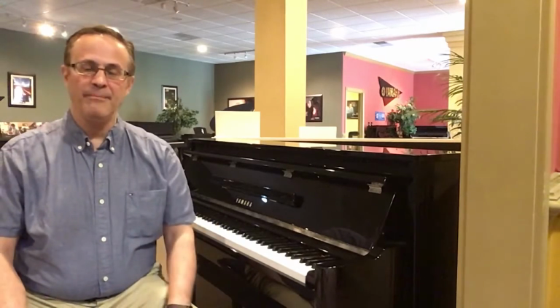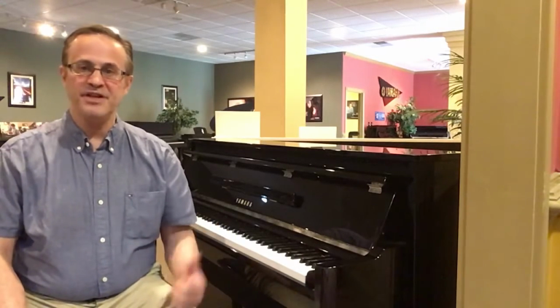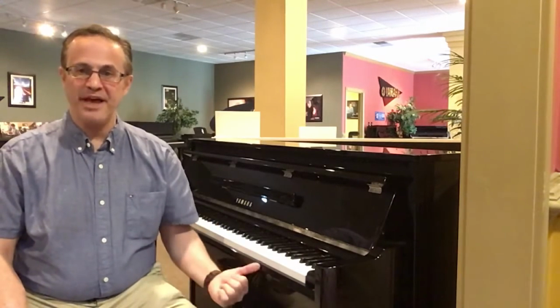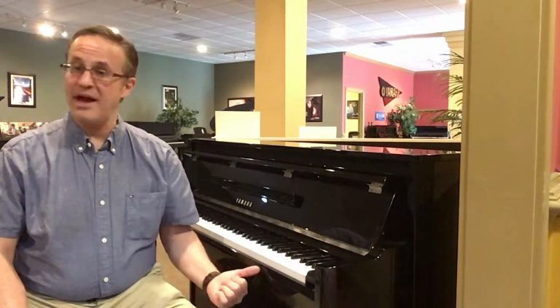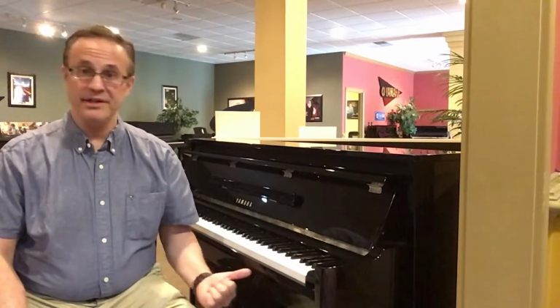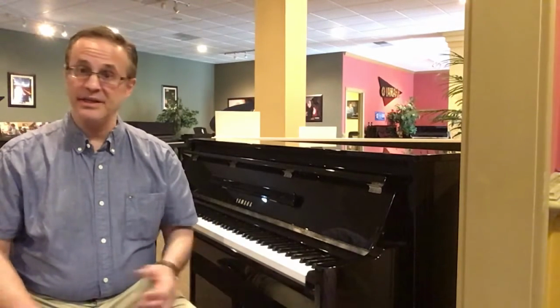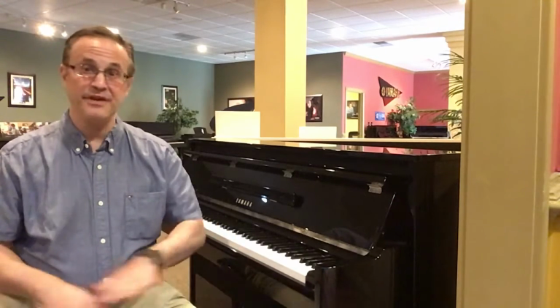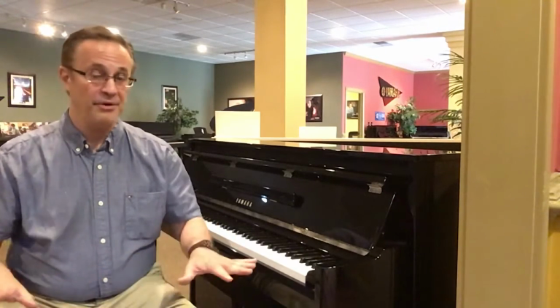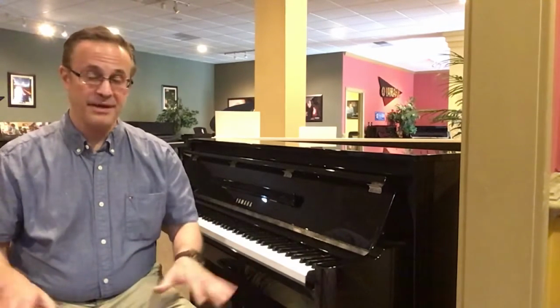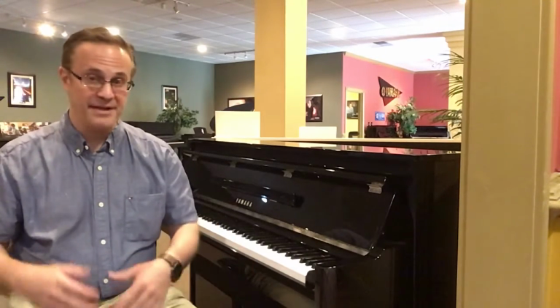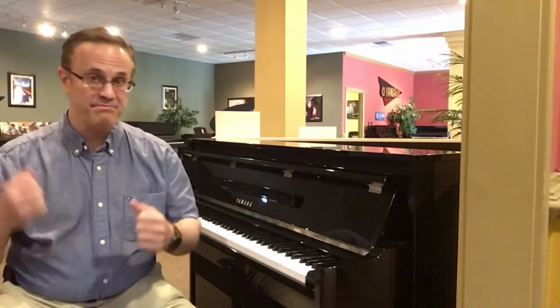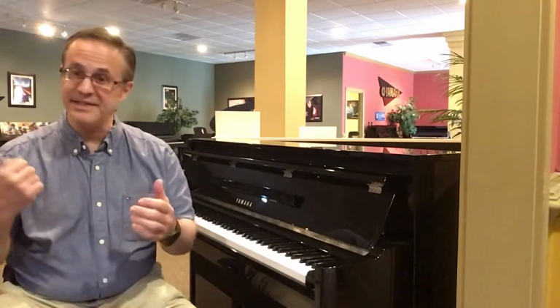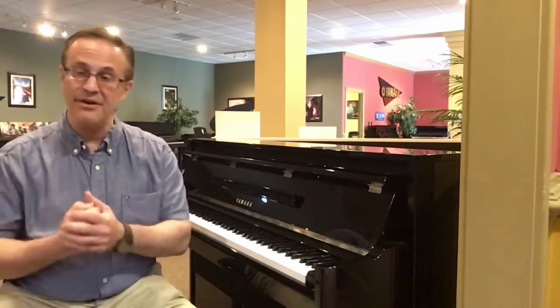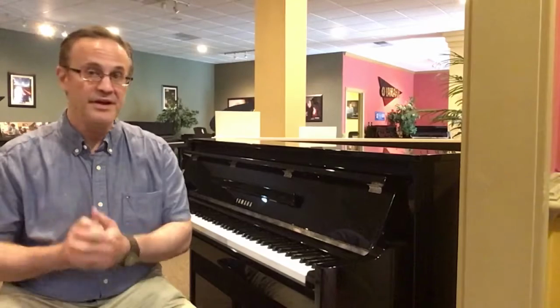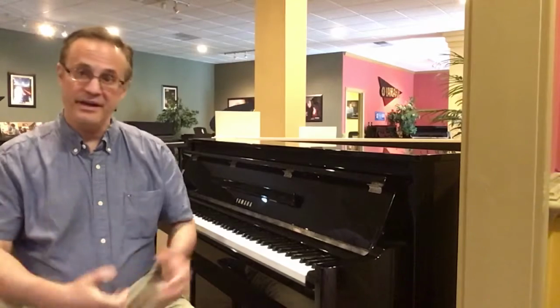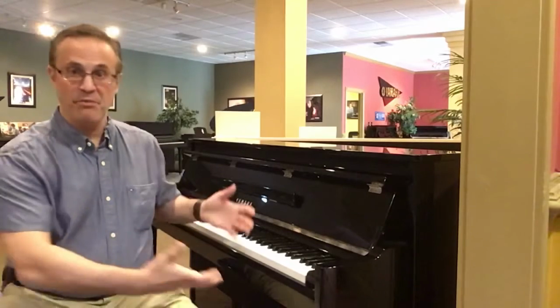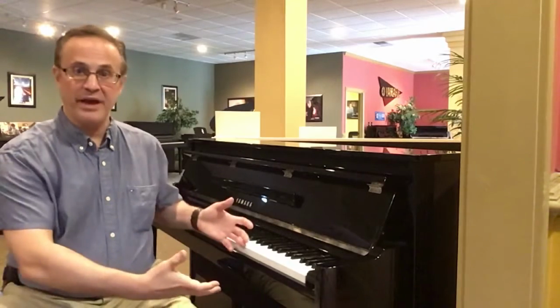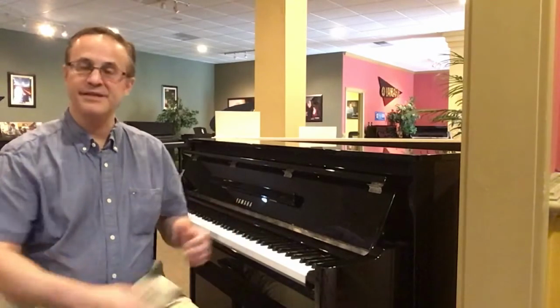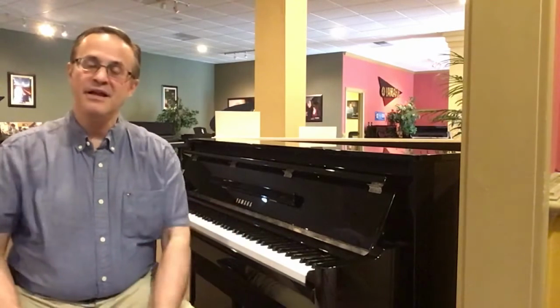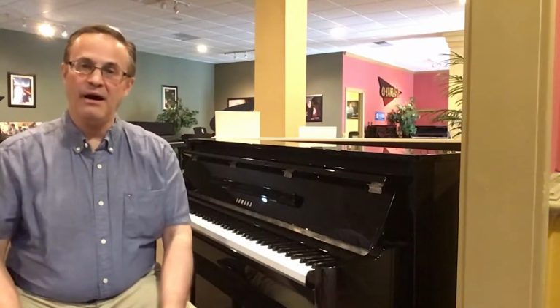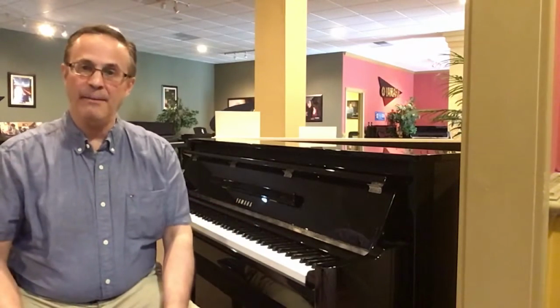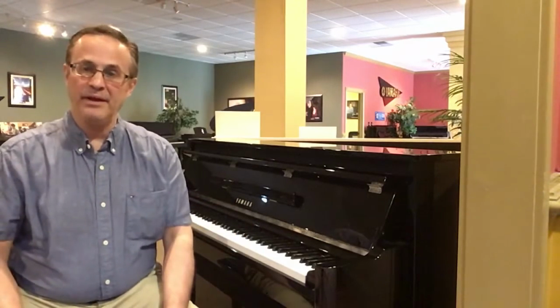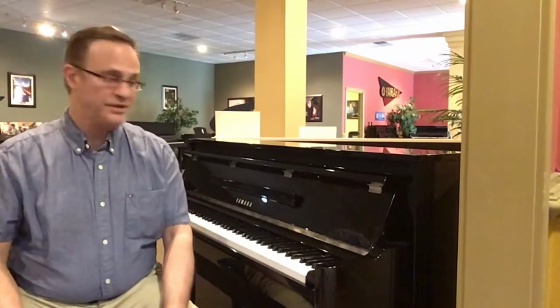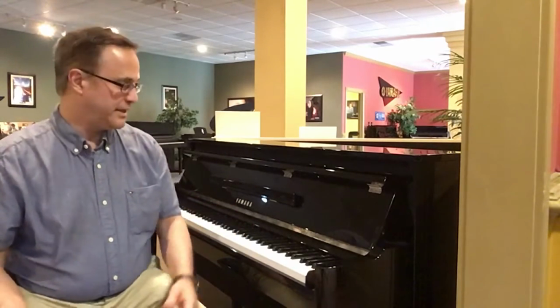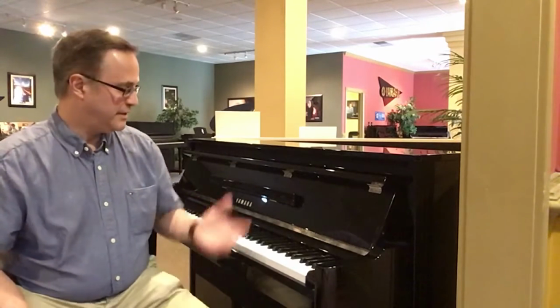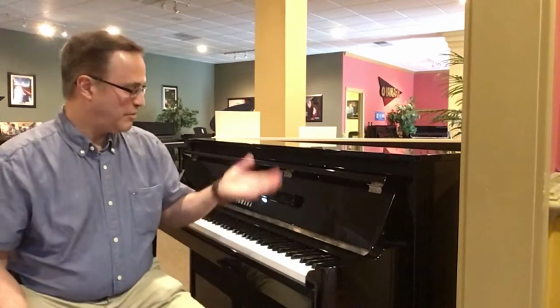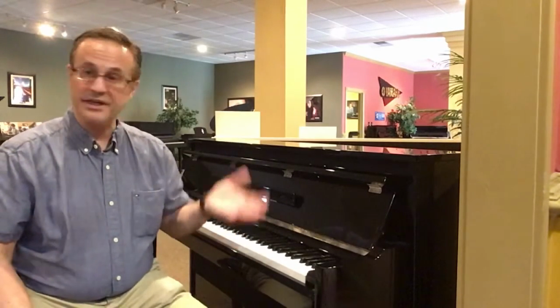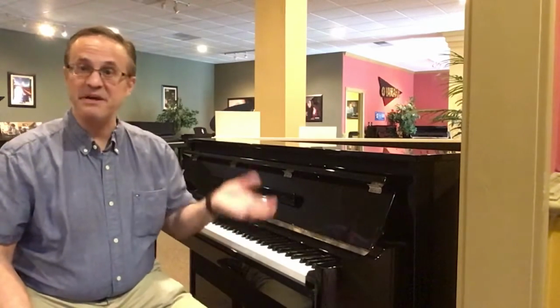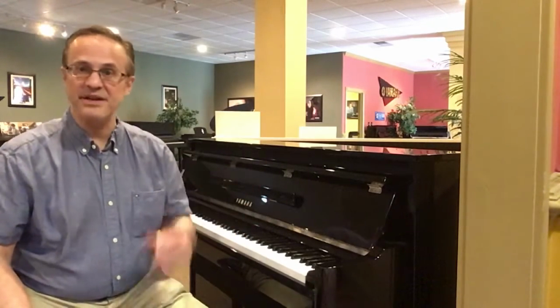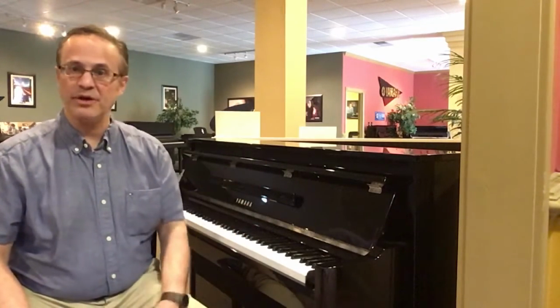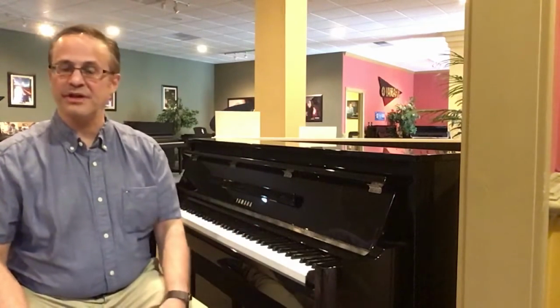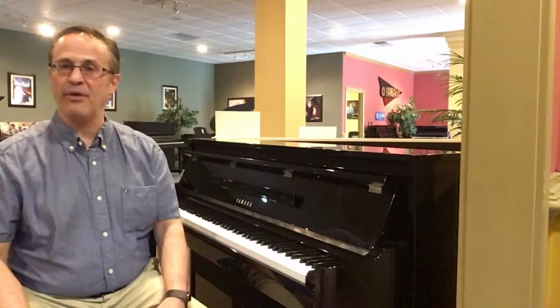This piano actually is phenomenal. It packs a big sound in a small case. It looks like an almost space-saver acoustic upright.